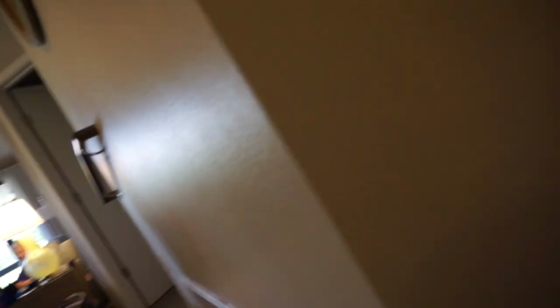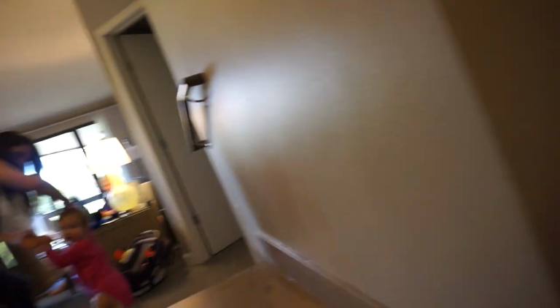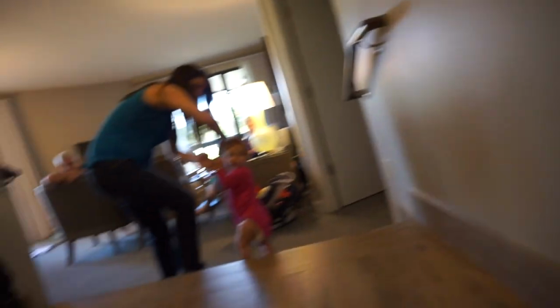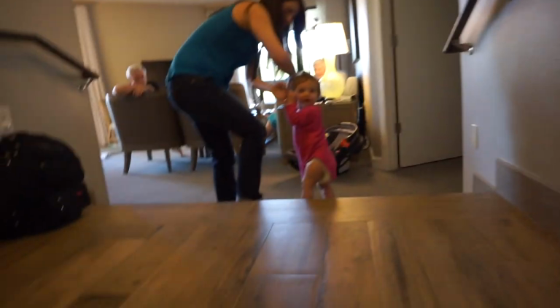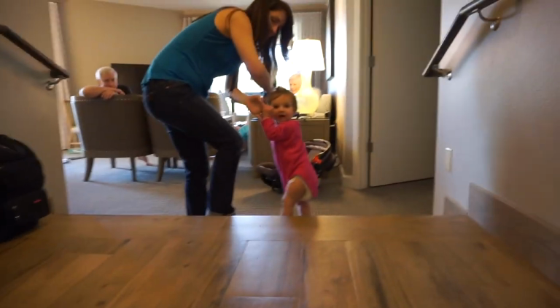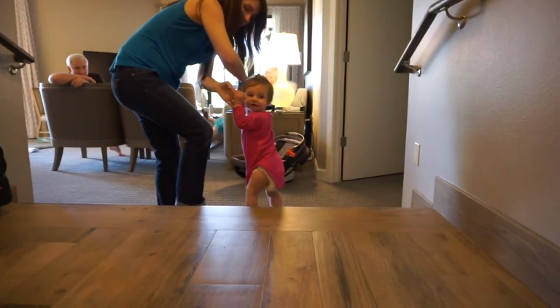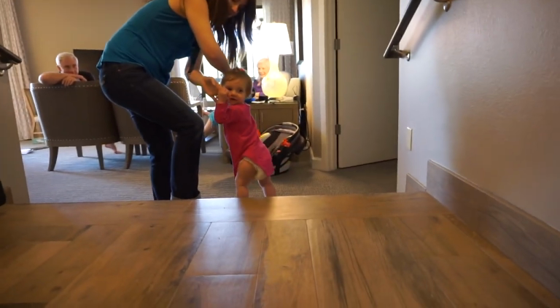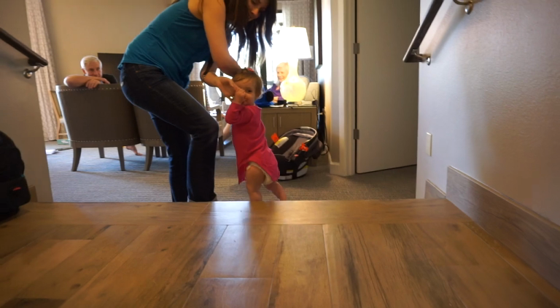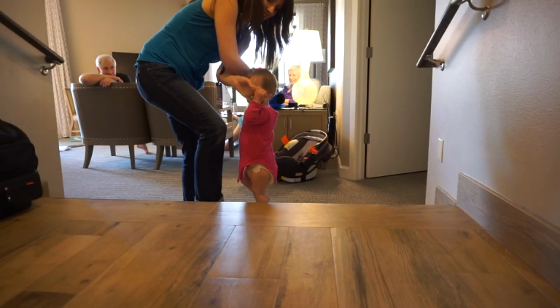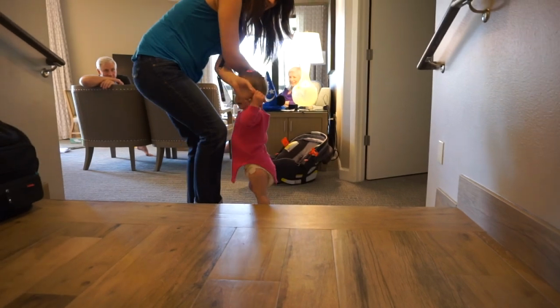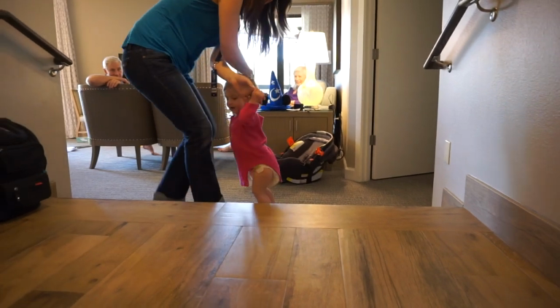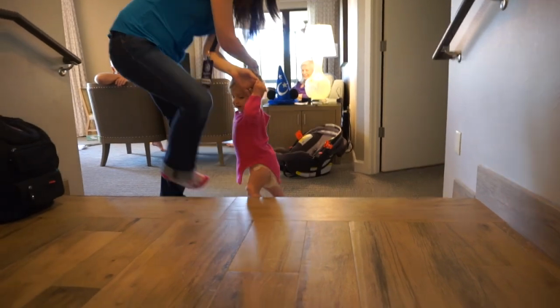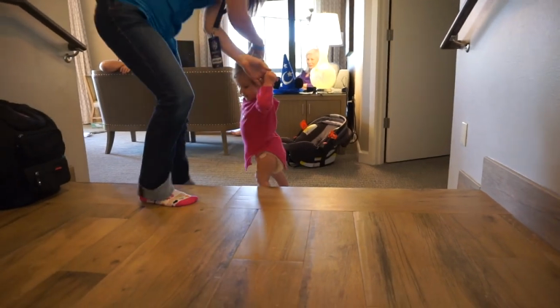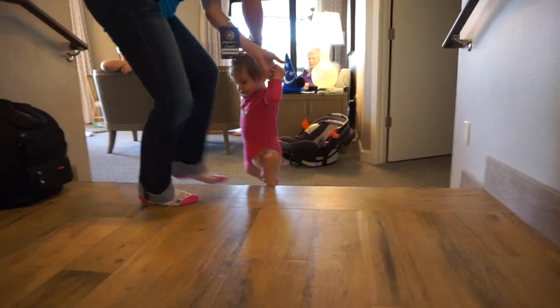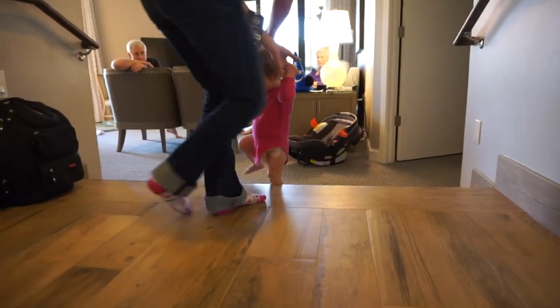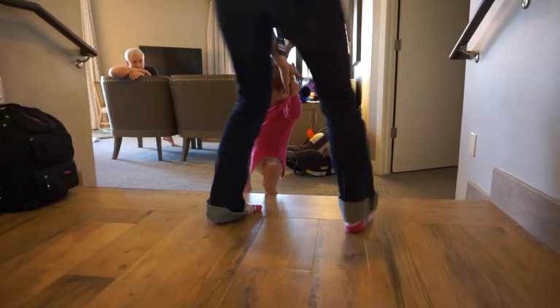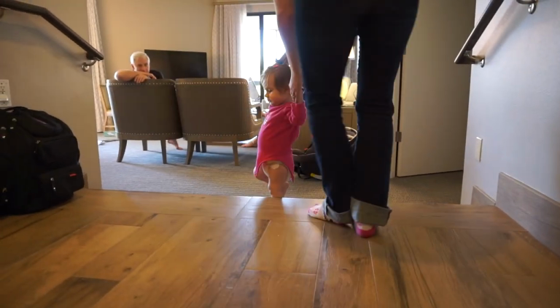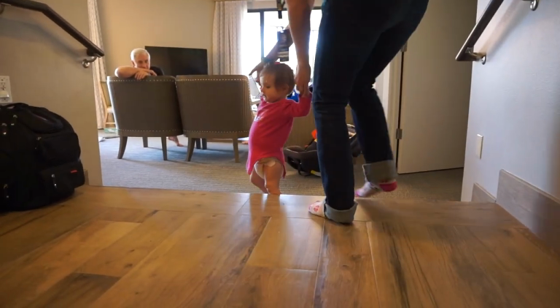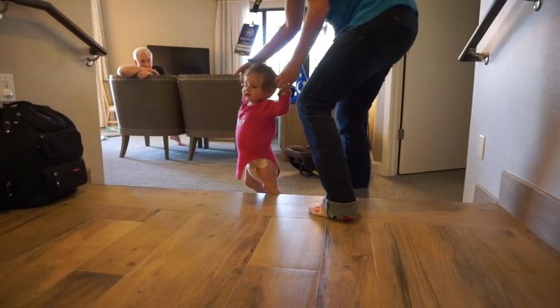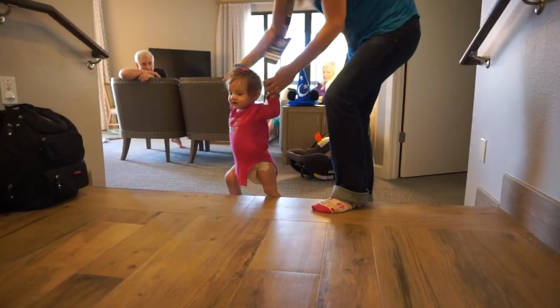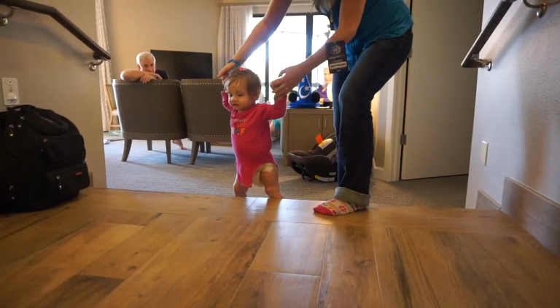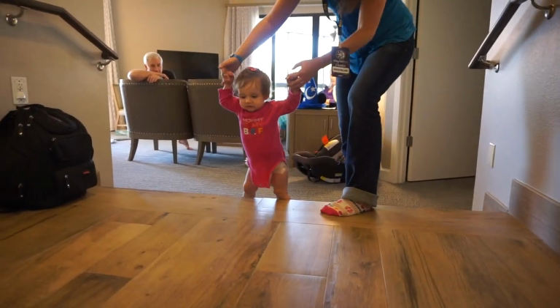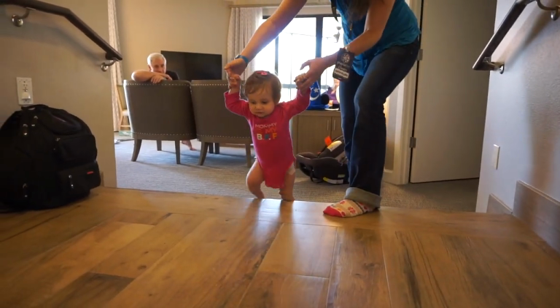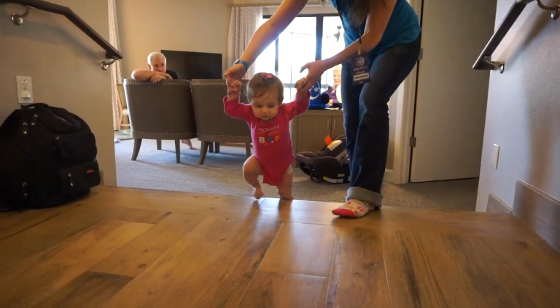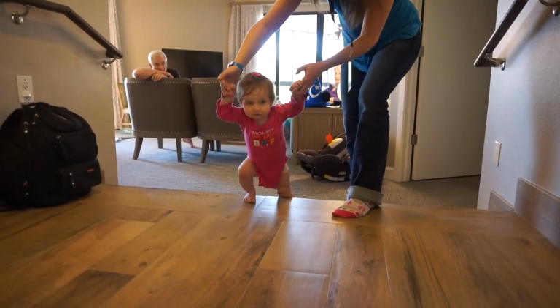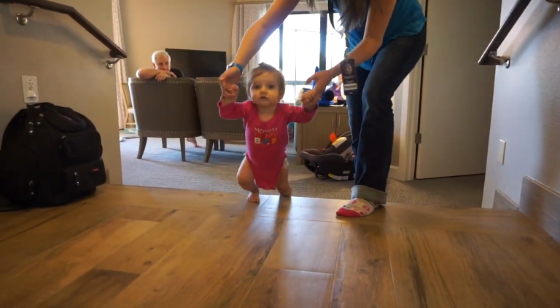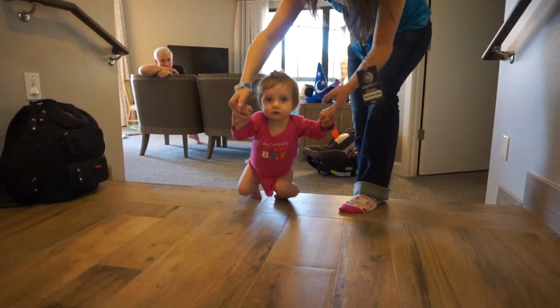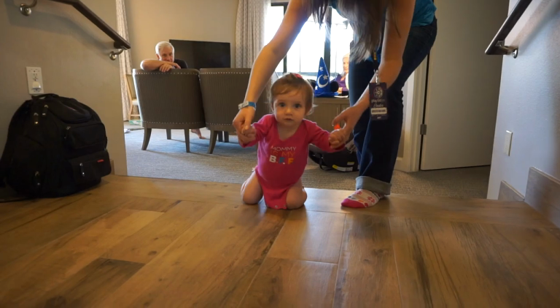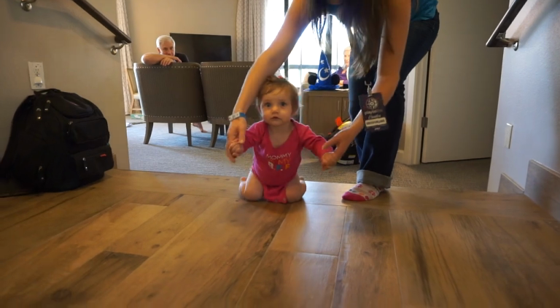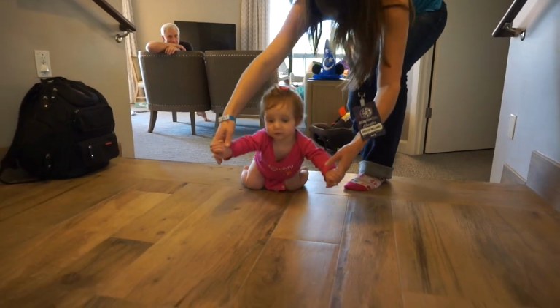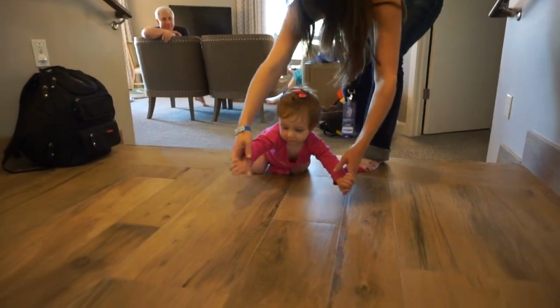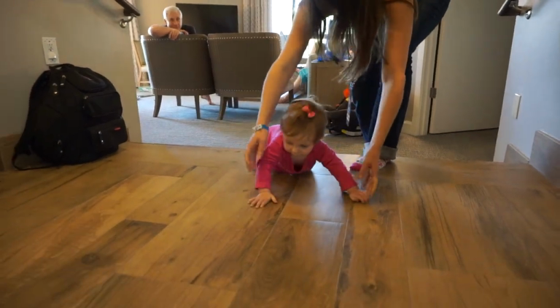Practicing walking is great for developing those leg muscles, as well as cementing the fact that when she asks for help, mom or dad will be there to give it to her.